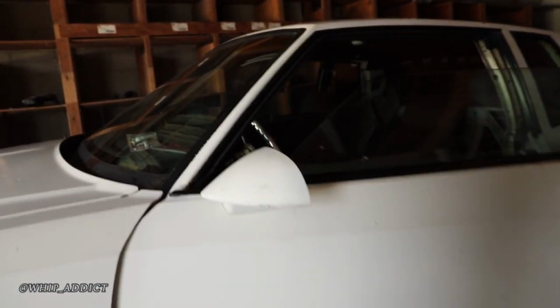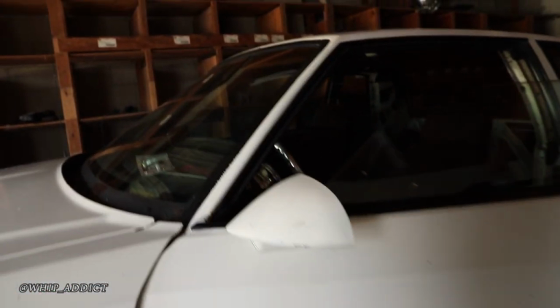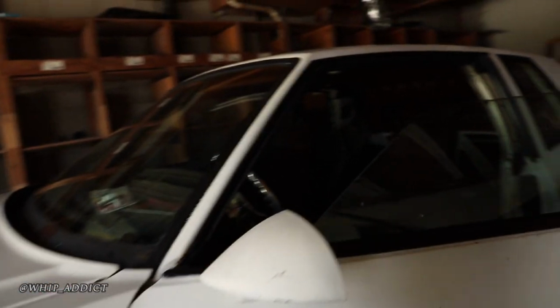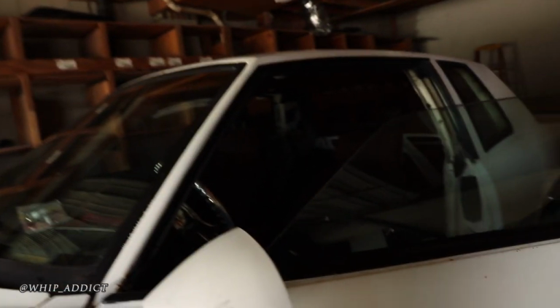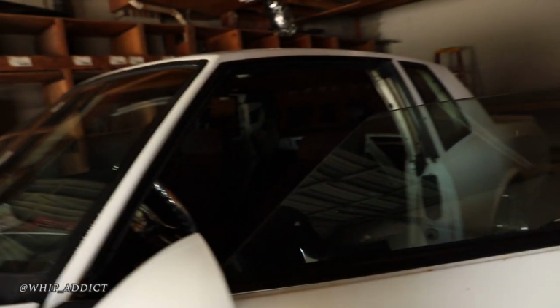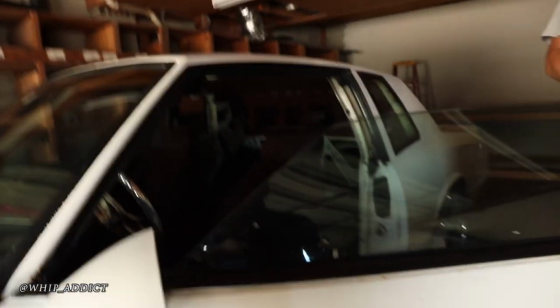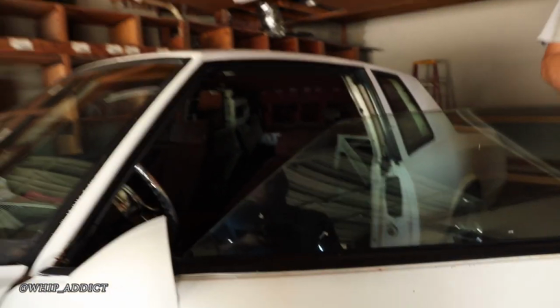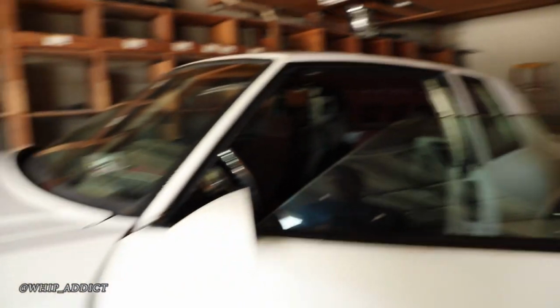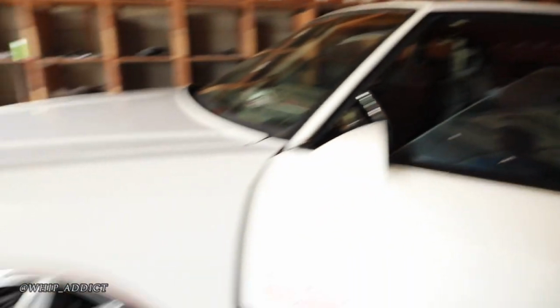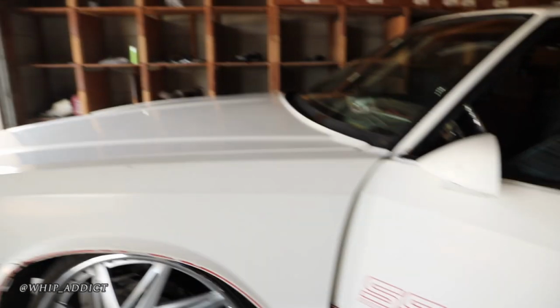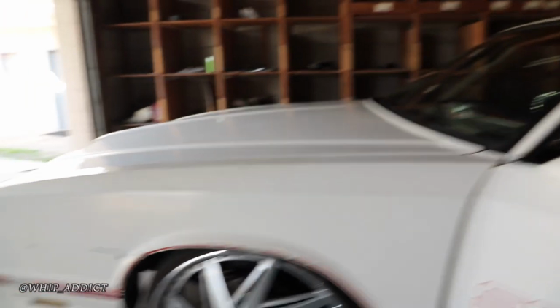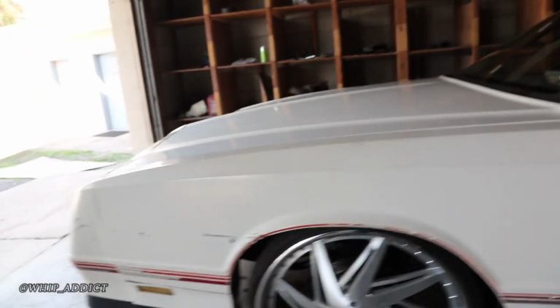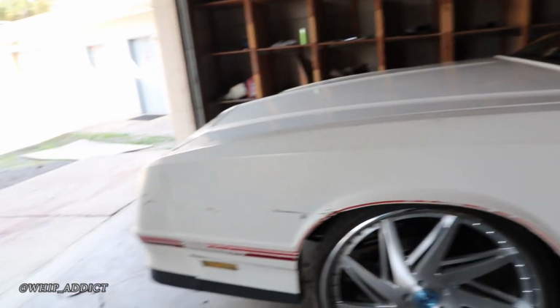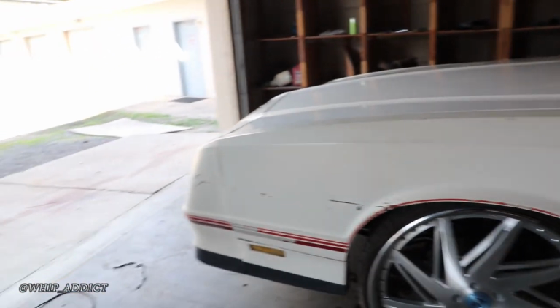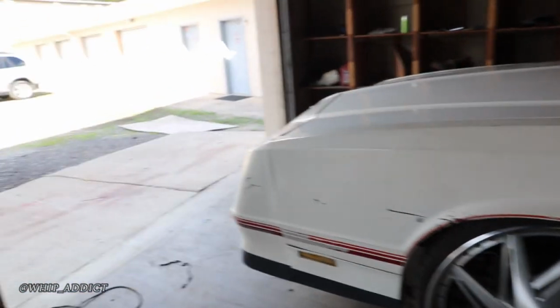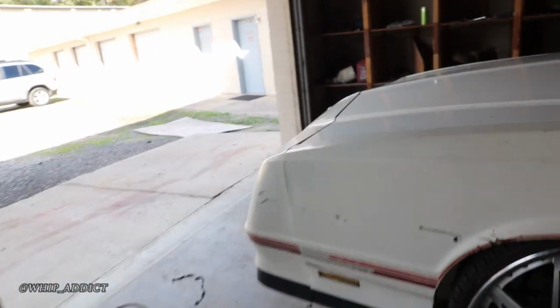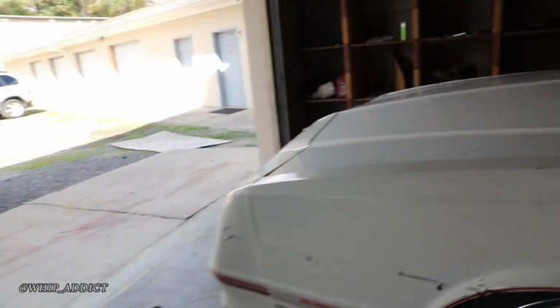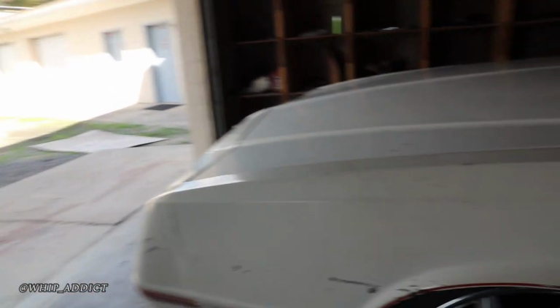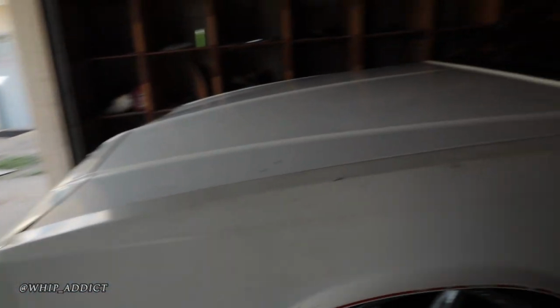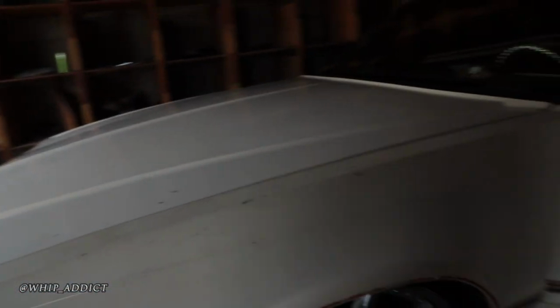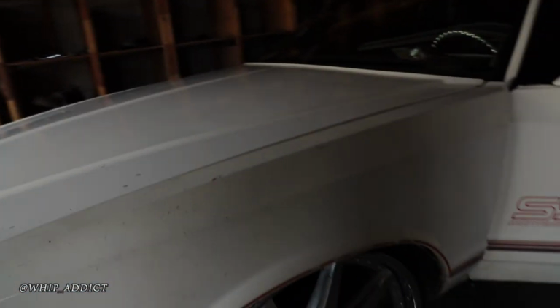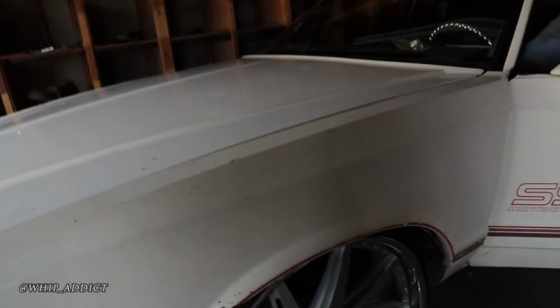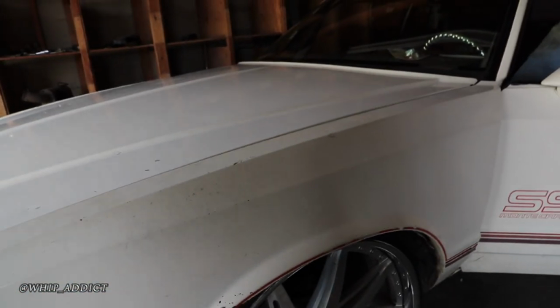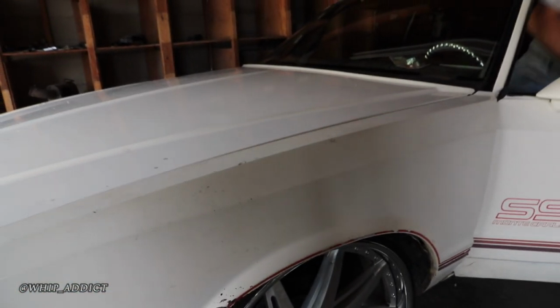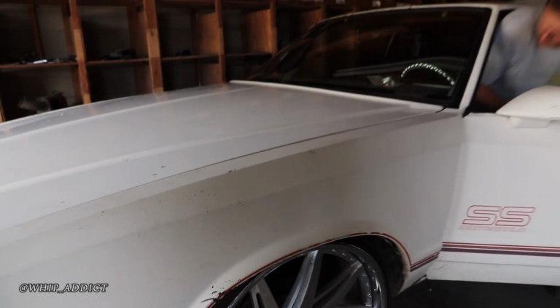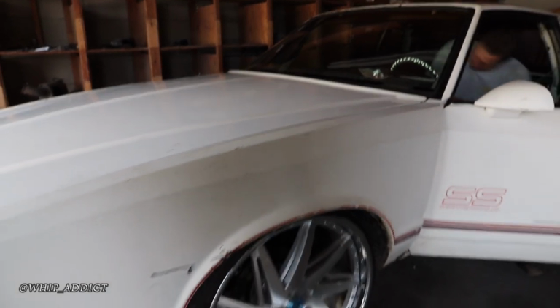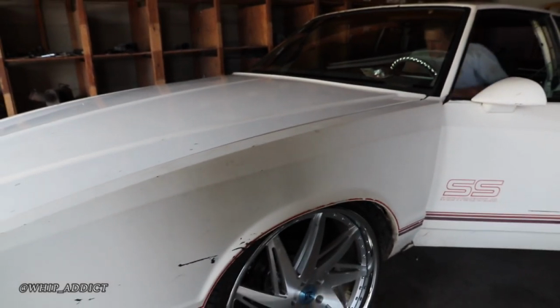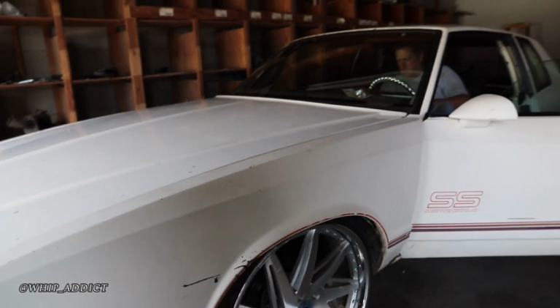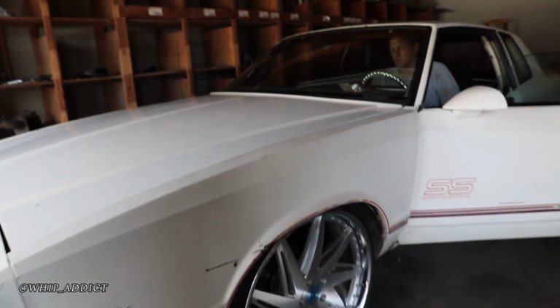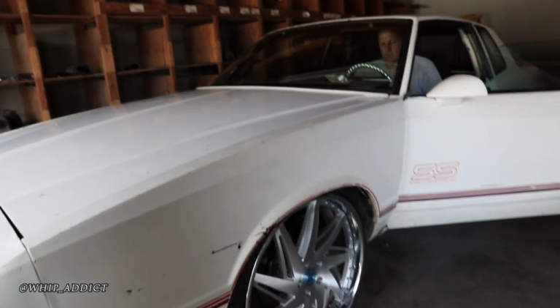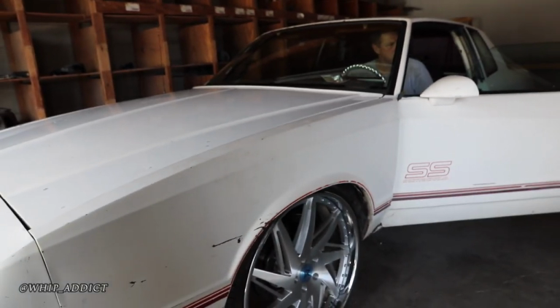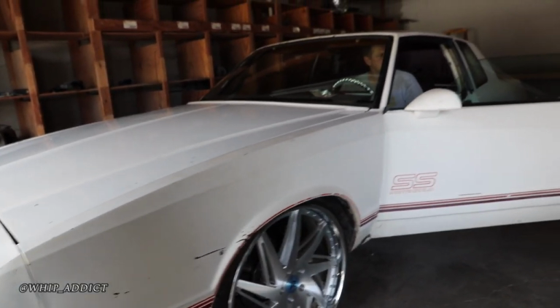He's got all new body panels — new doors, new fenders, new hood, new front end. So he's dealing with some rust or something? Yeah, going to the paint shop next.